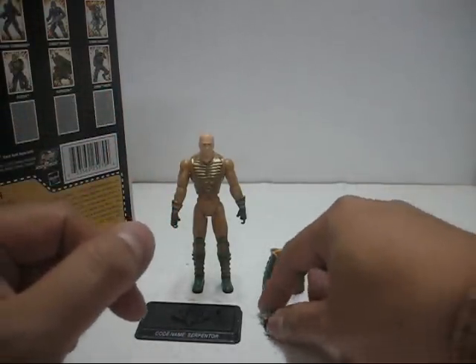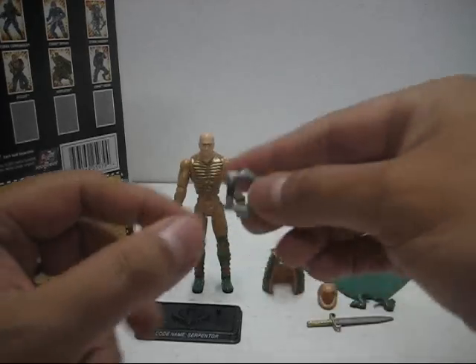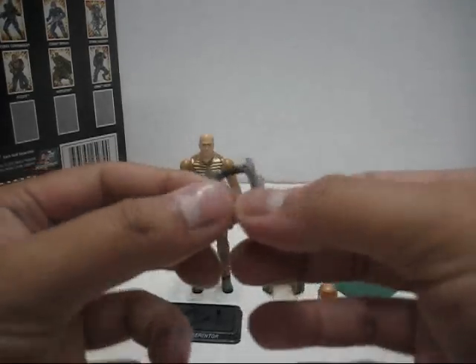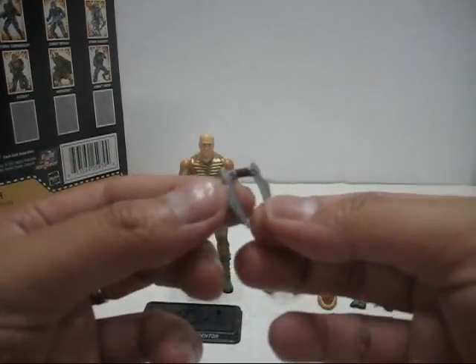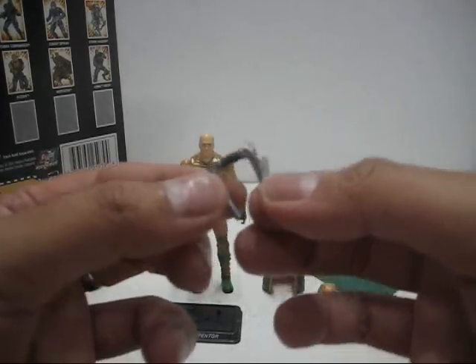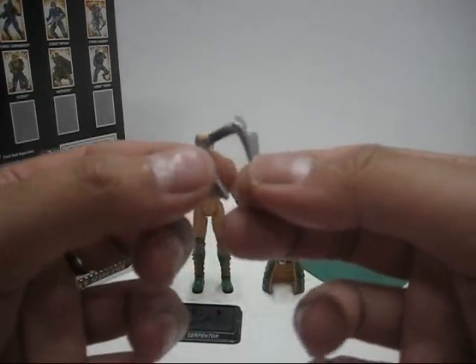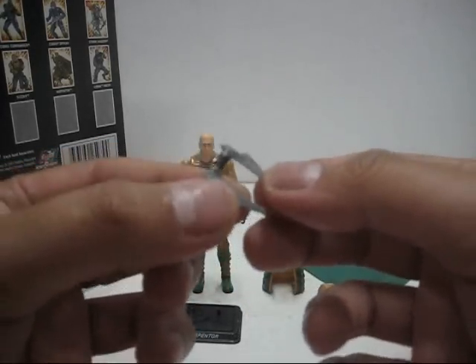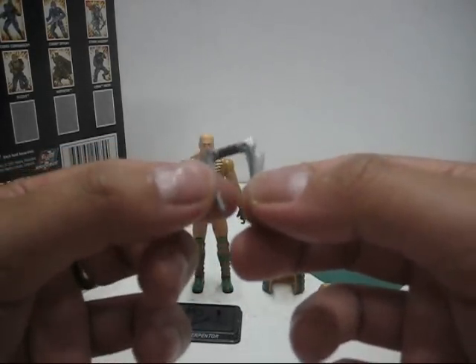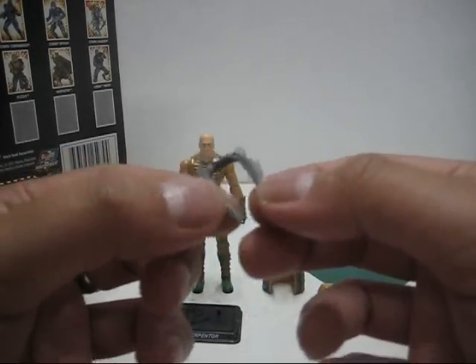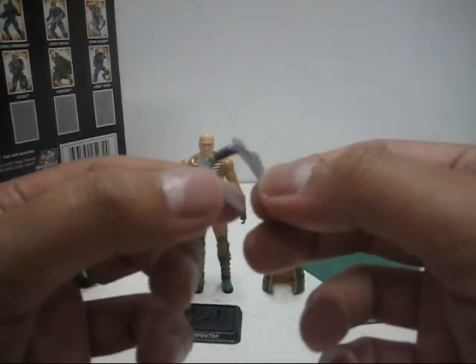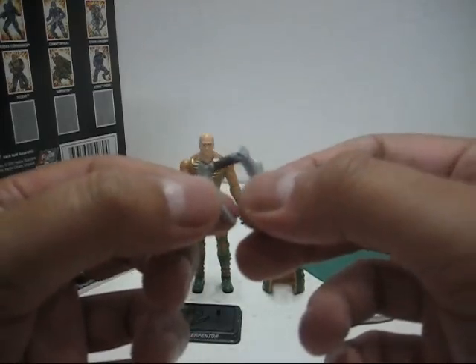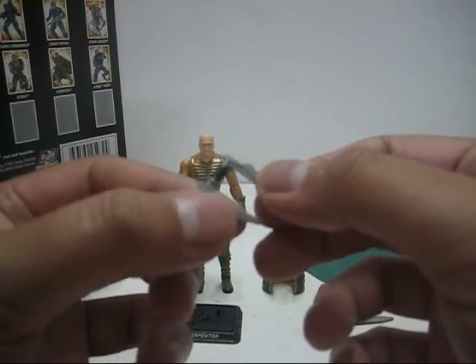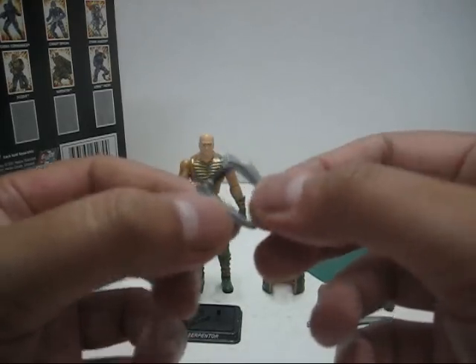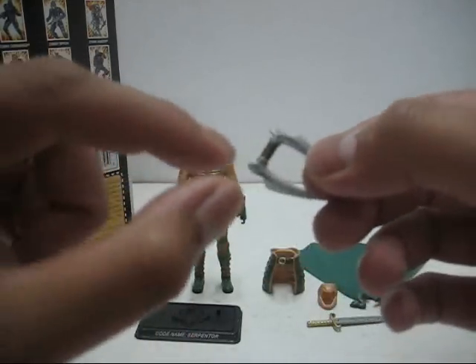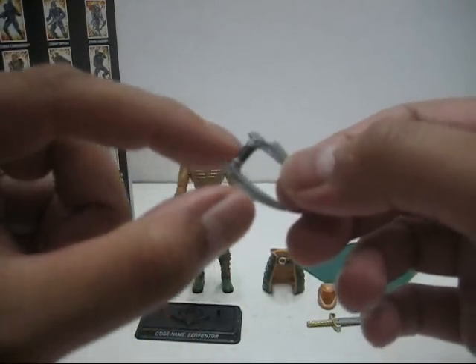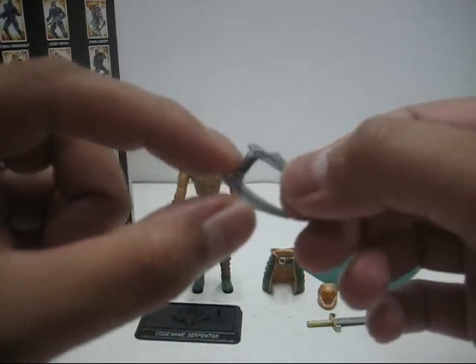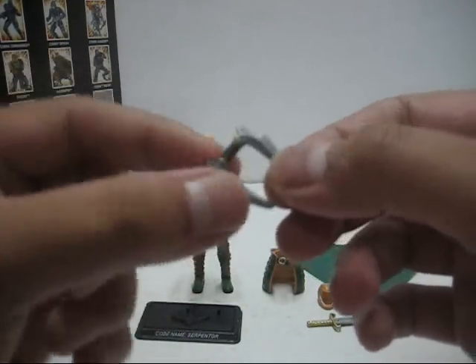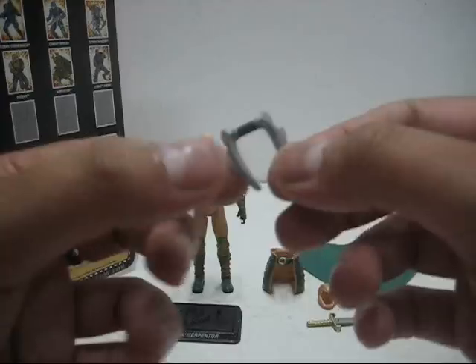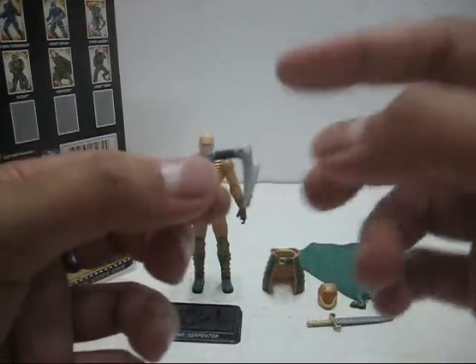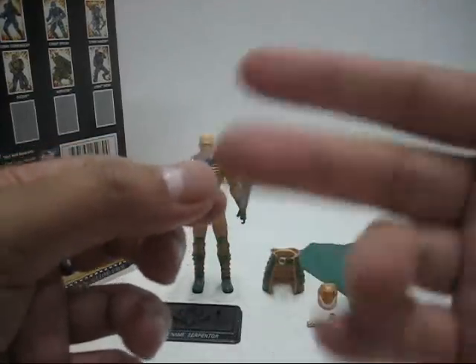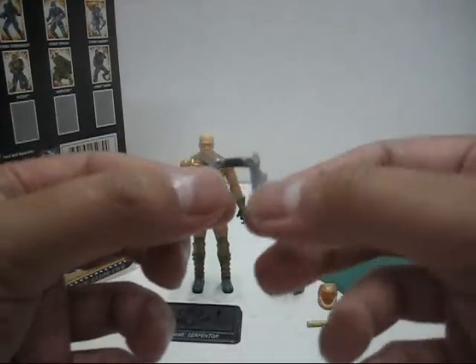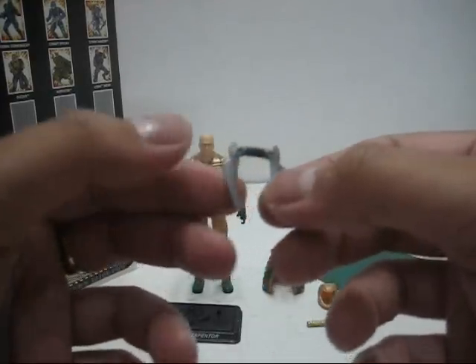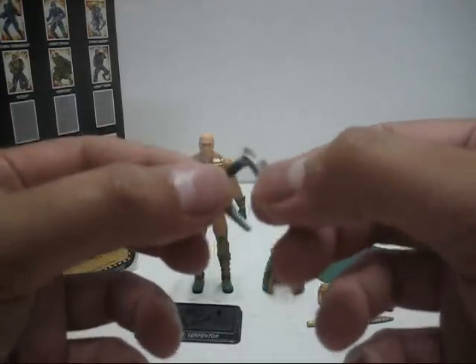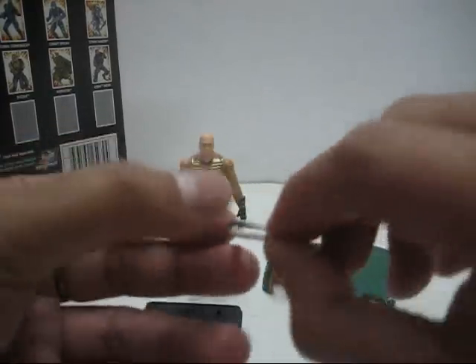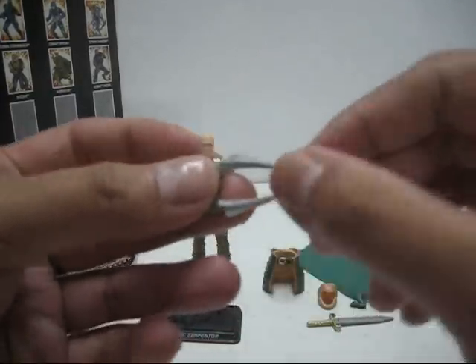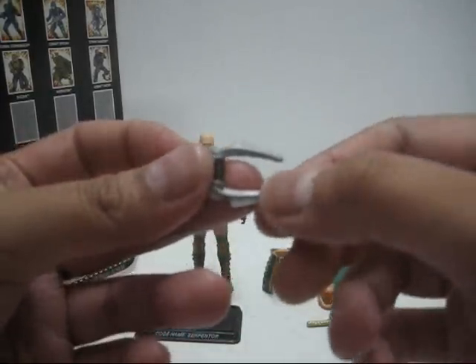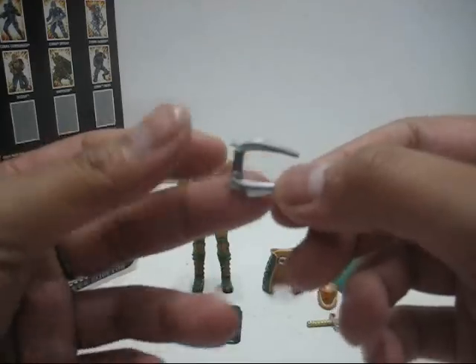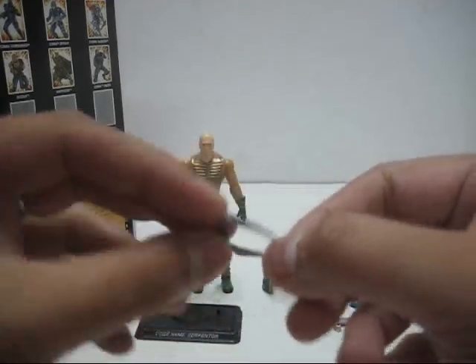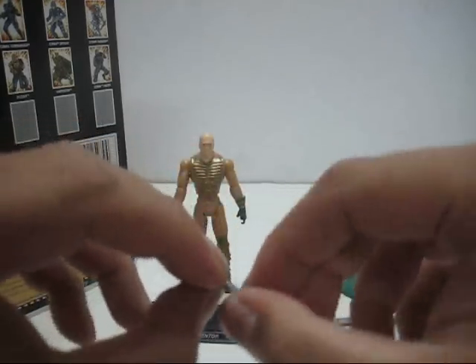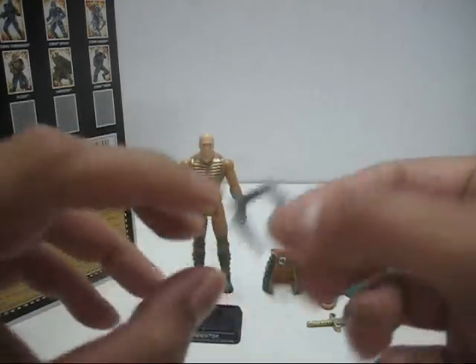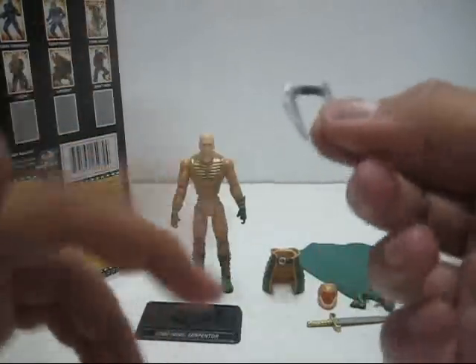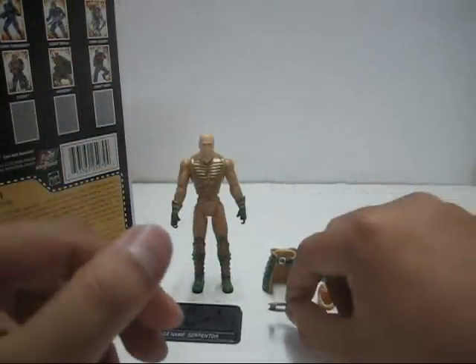First we have his dual blade — a very nice accessory. The only paint job on the dual blade is at the handle, which is painted in black. The entire thing is just pure grey plastic material. Very nicely done, though I really wish they had actually painted this more.